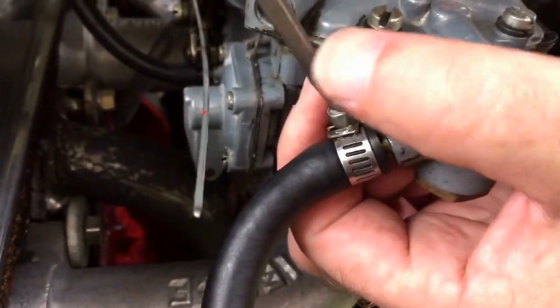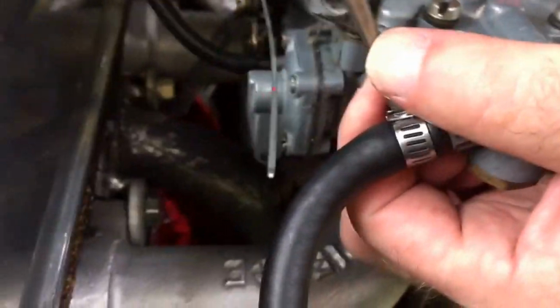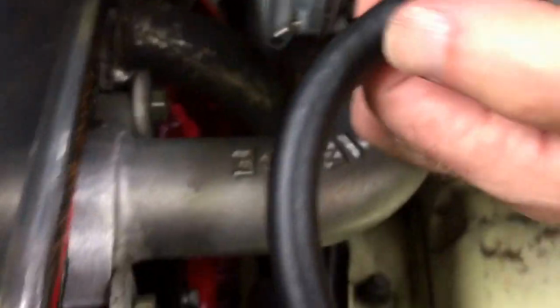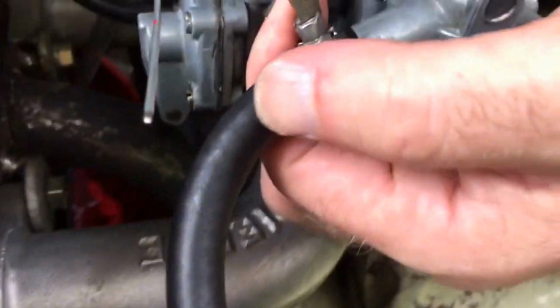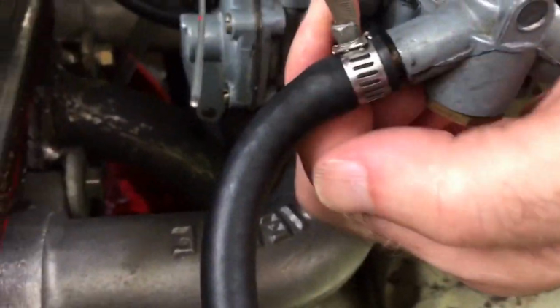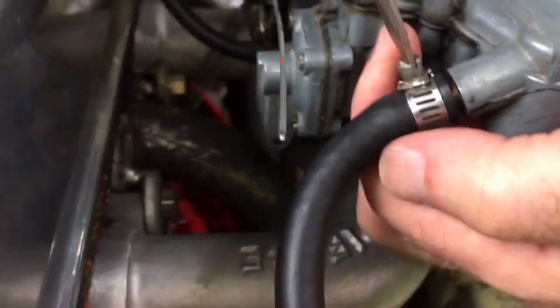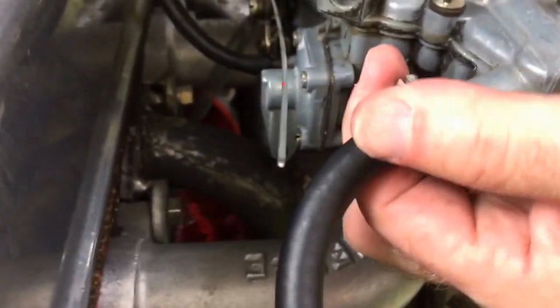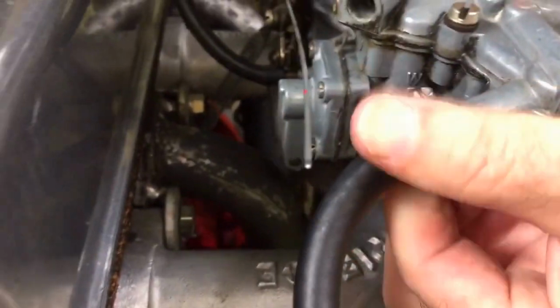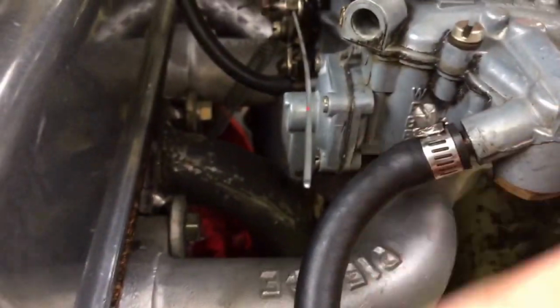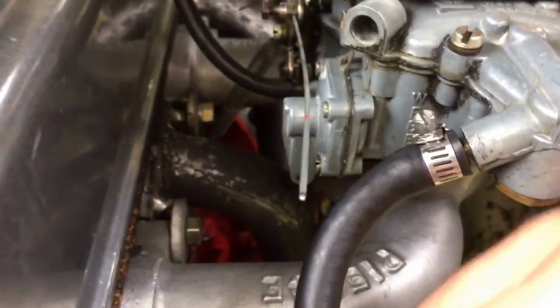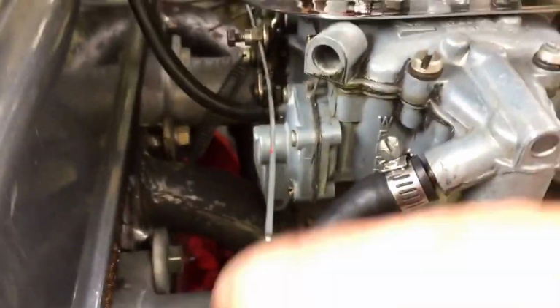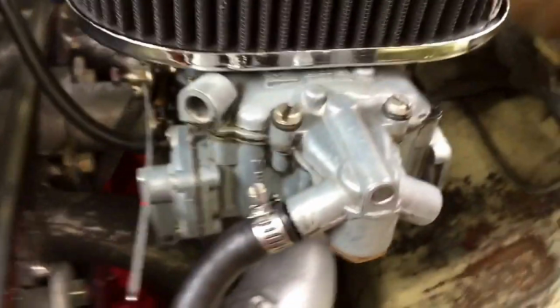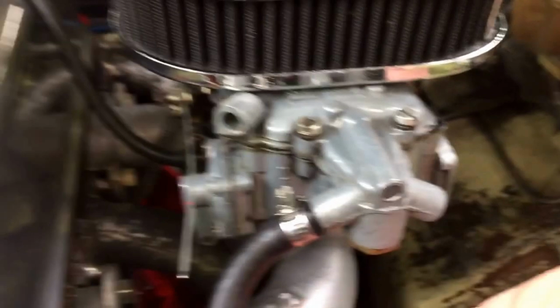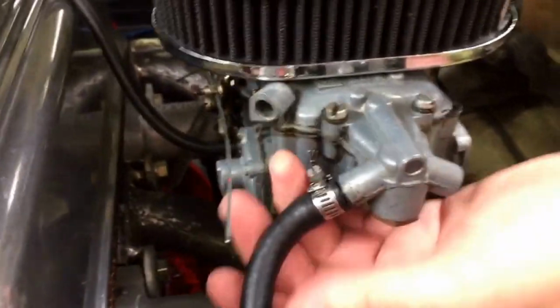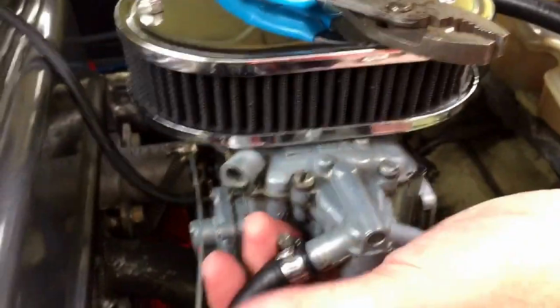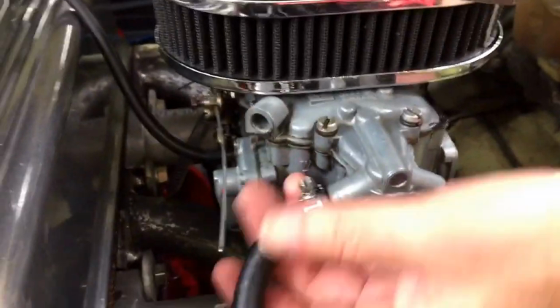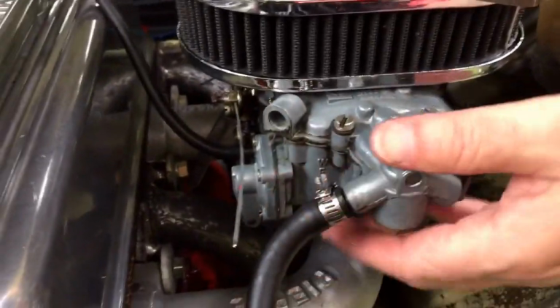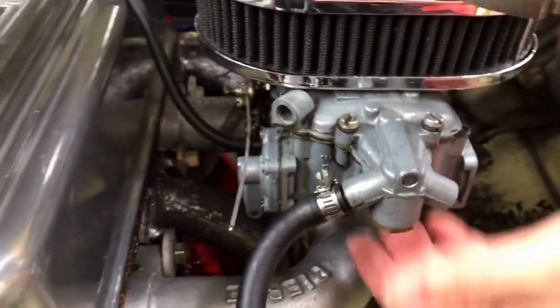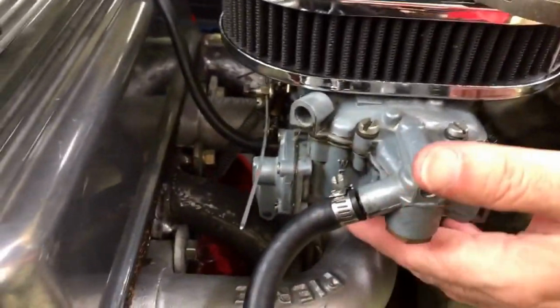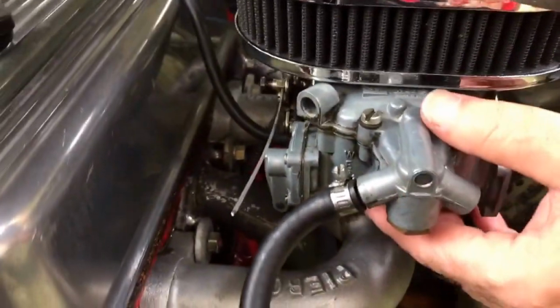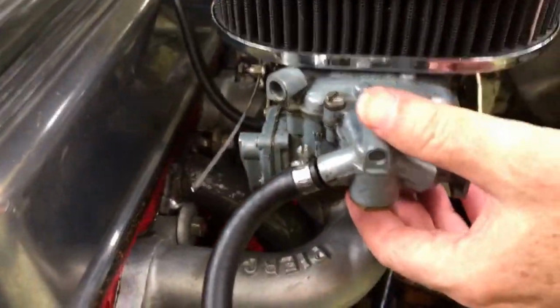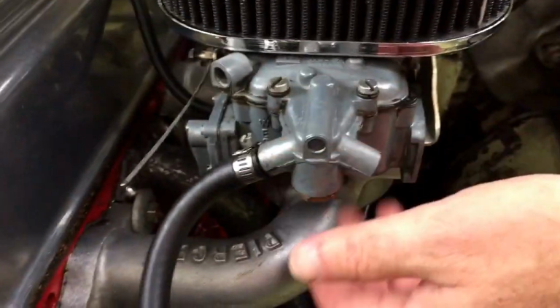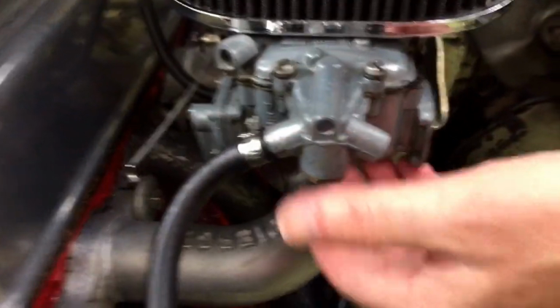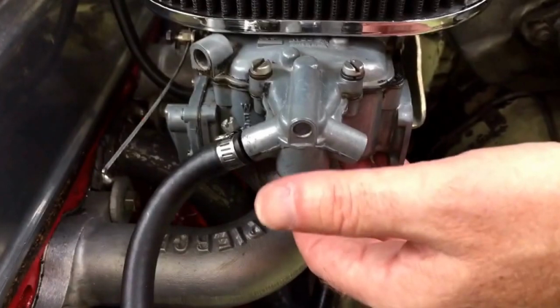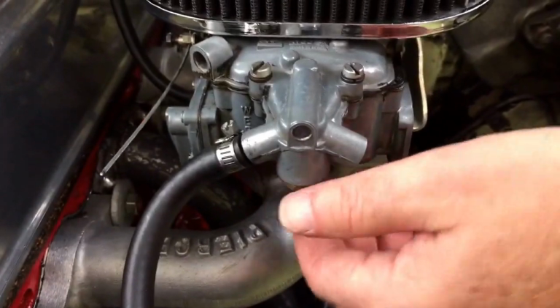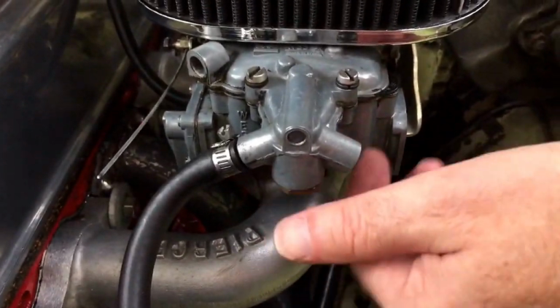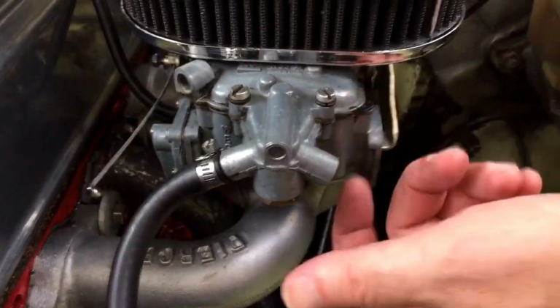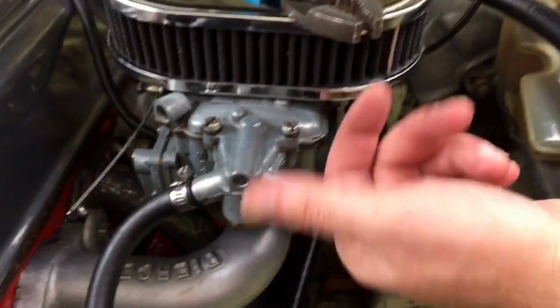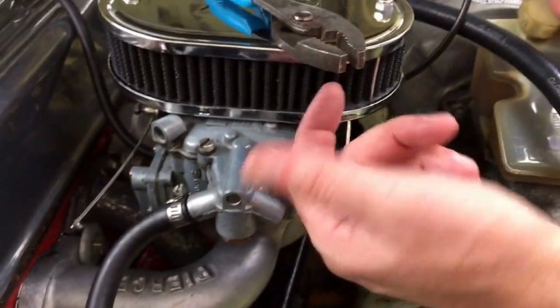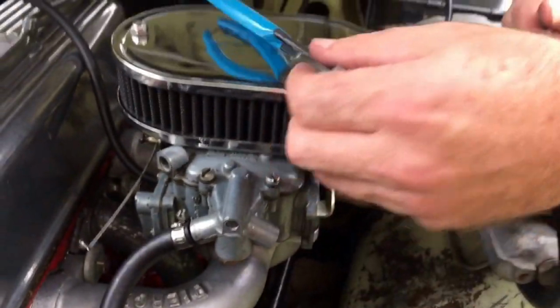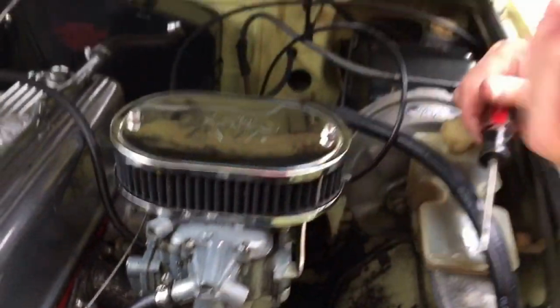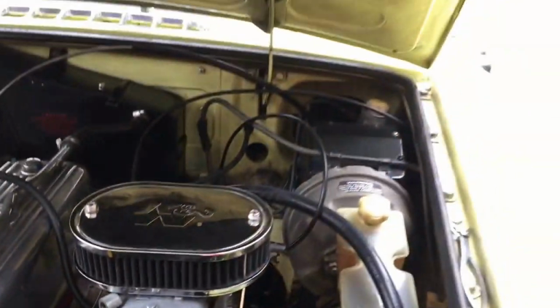There's a lot of air coming through here from the radiator, so this is not going to get excessively hot. Although the carburetor itself does get warm in the summertime, and when you shut it off, a lot of the gas evaporates back through the filter — it's that hot.